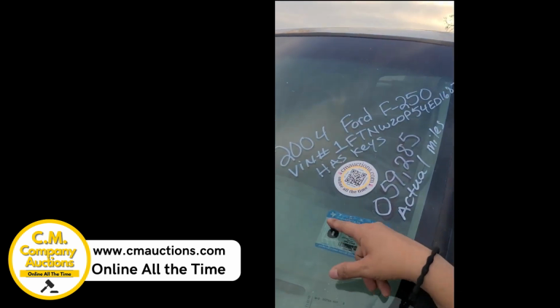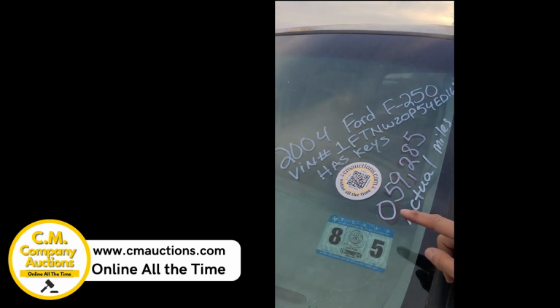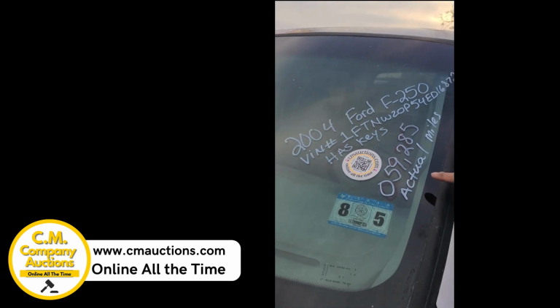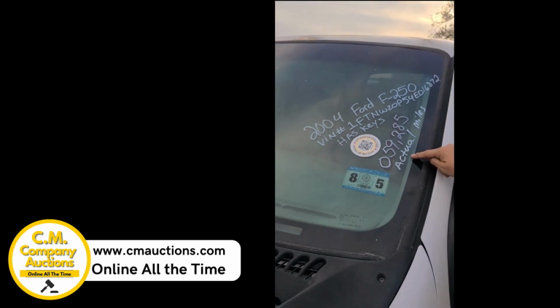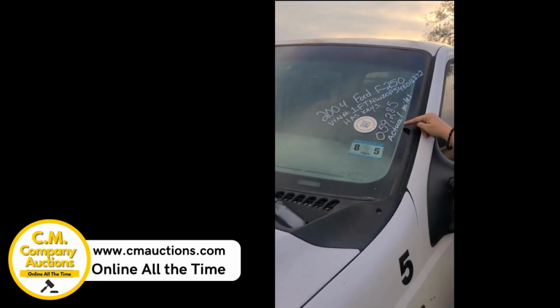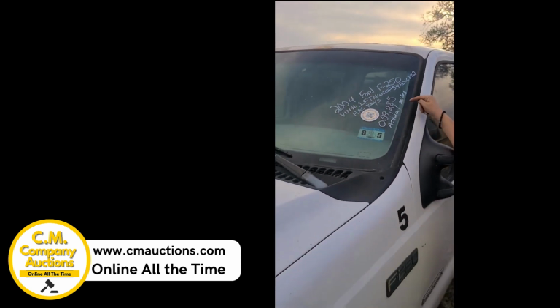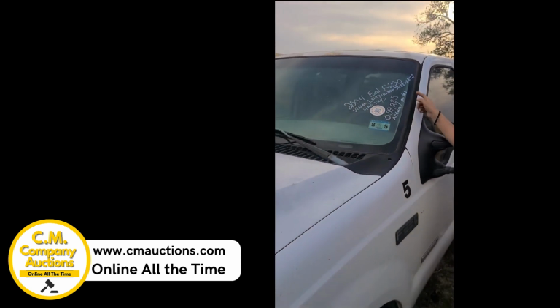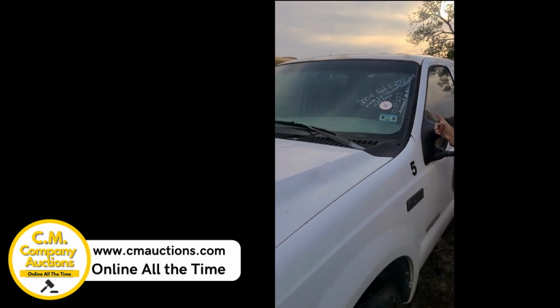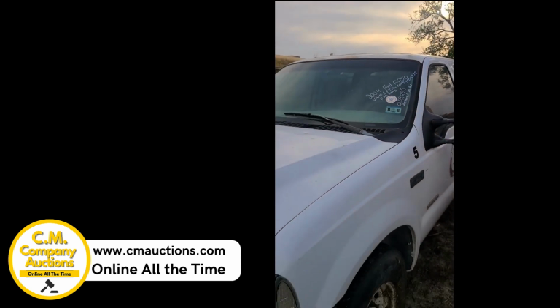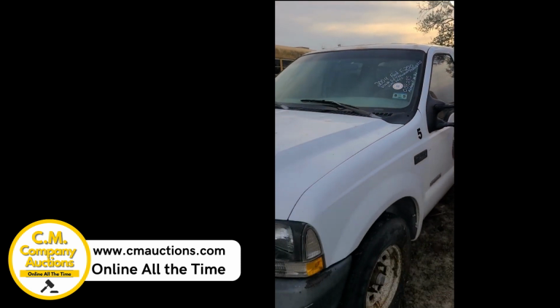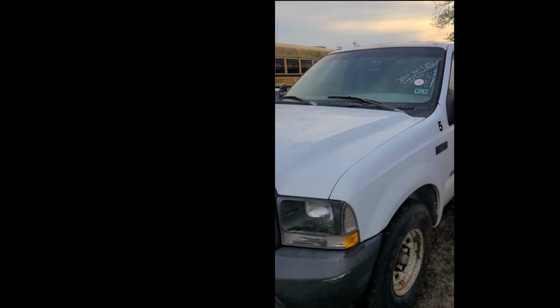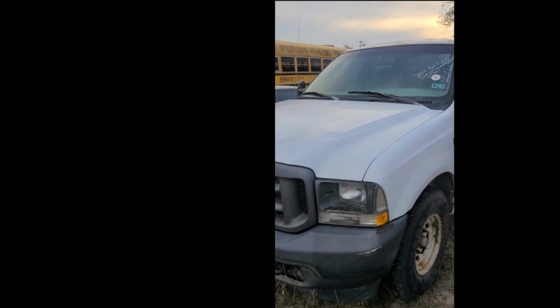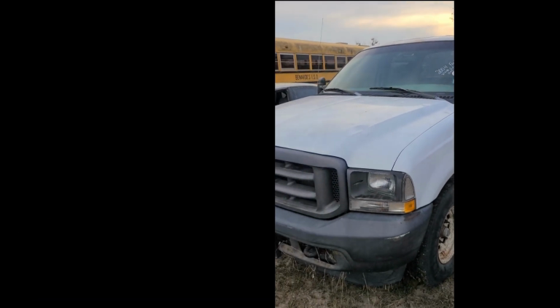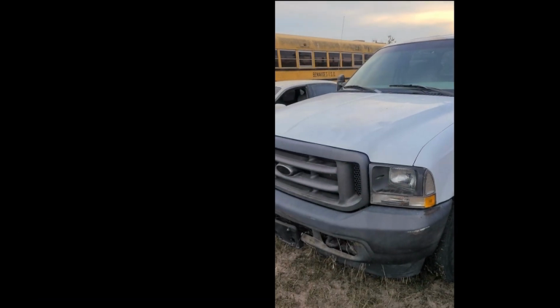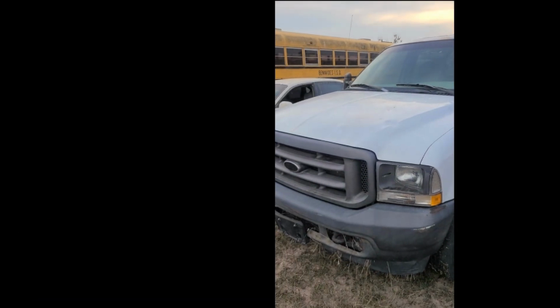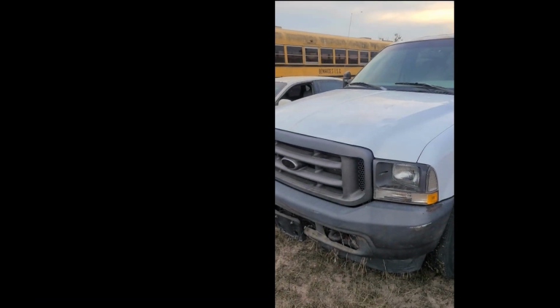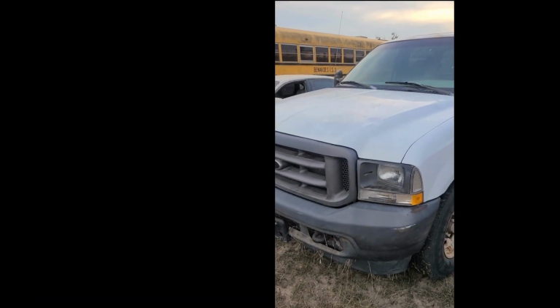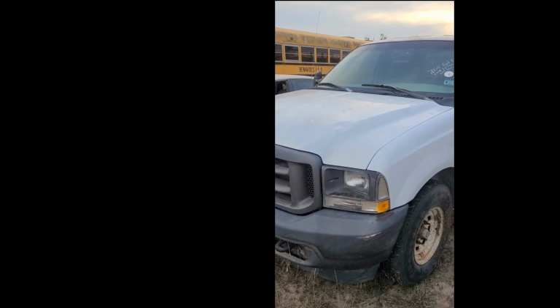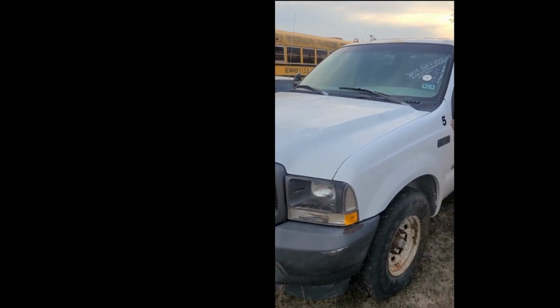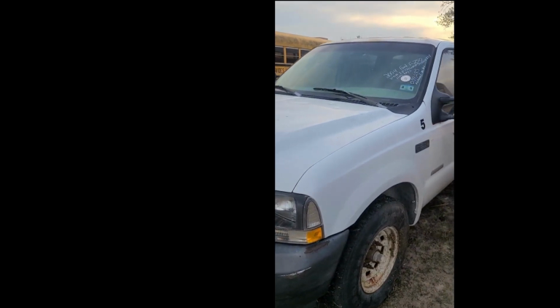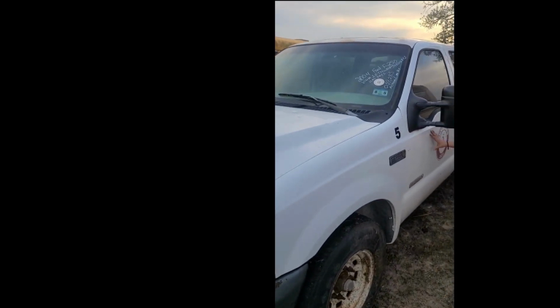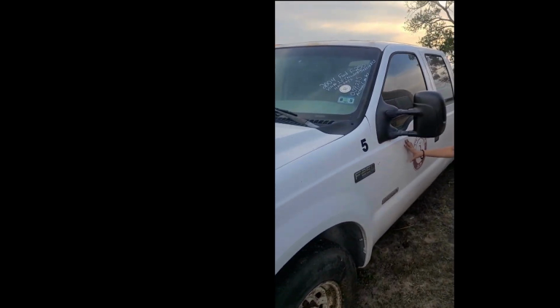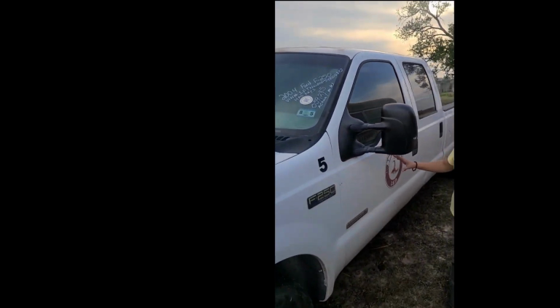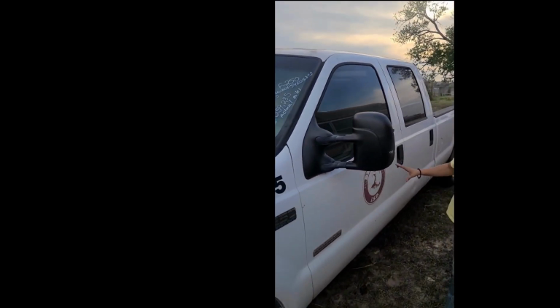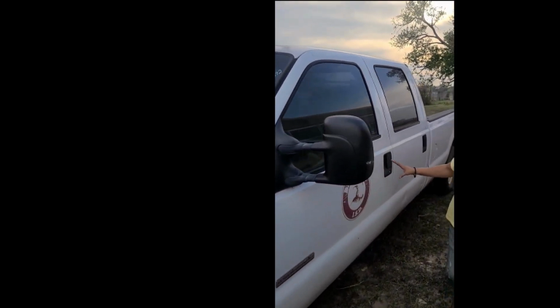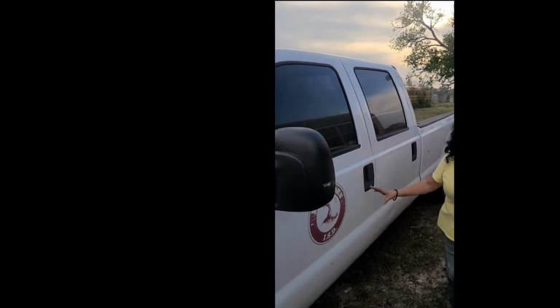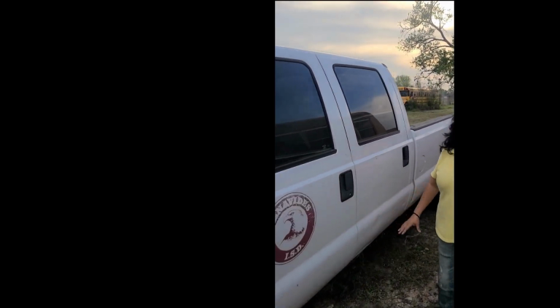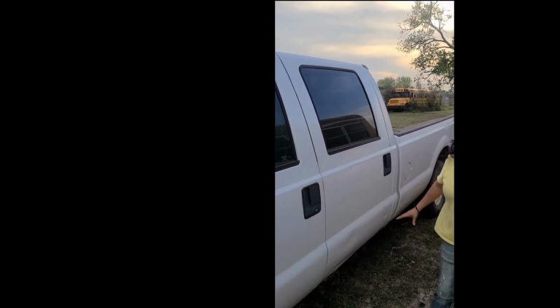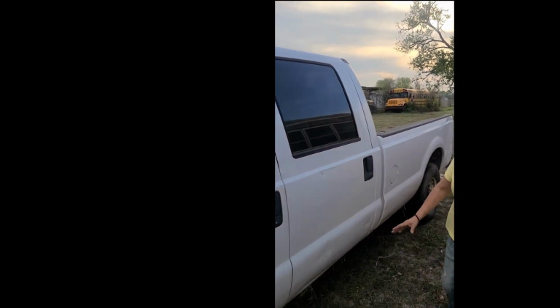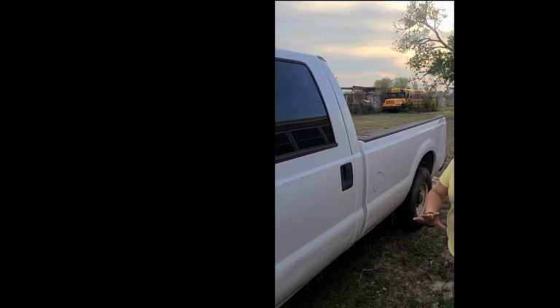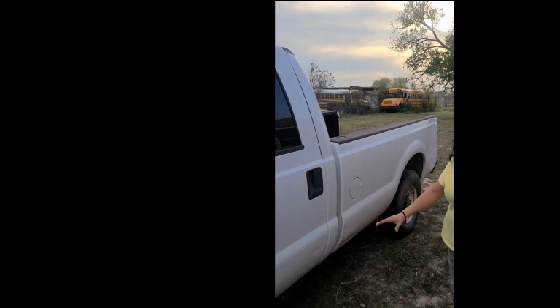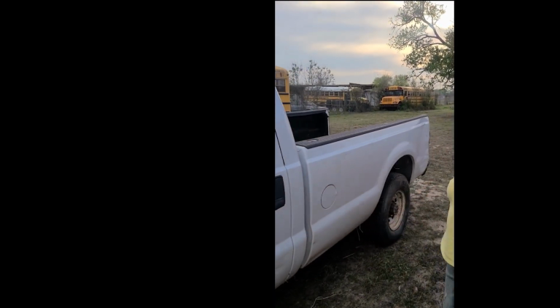From Benavidez district we have this 2004 Ford F250 with 59,000 miles. This truck was bought for the school district — they had problems with the Power Stroke, so they parked it and didn't move it.